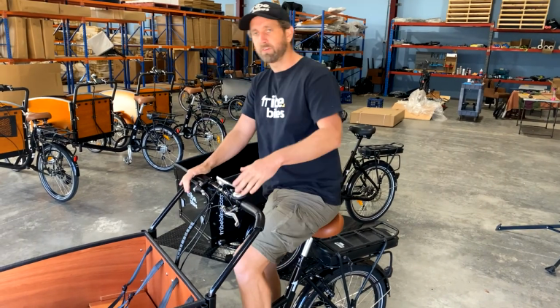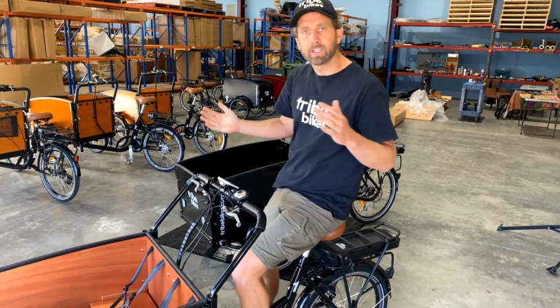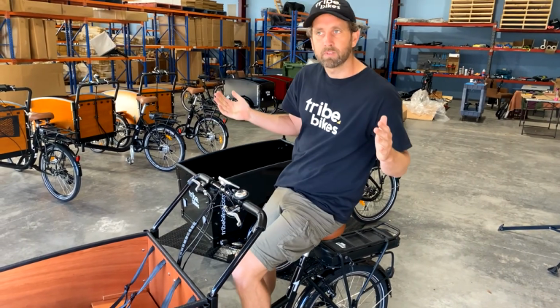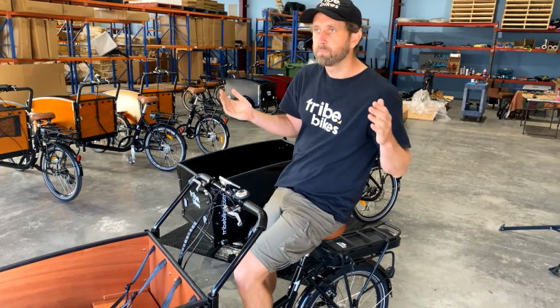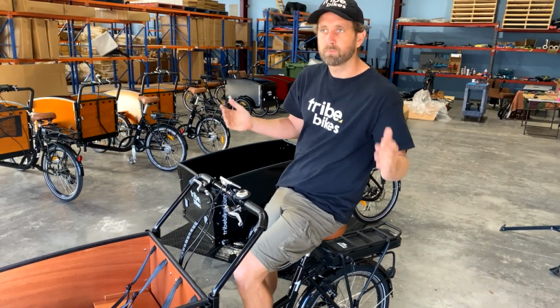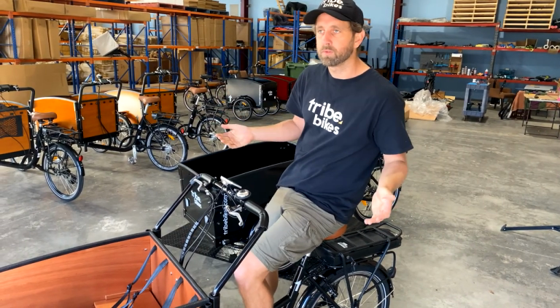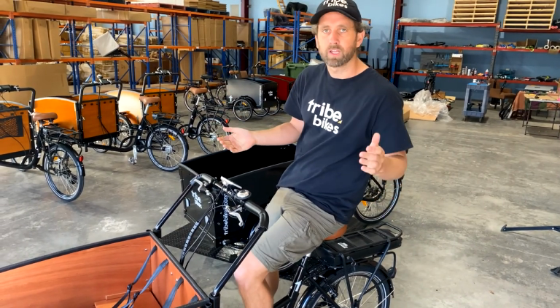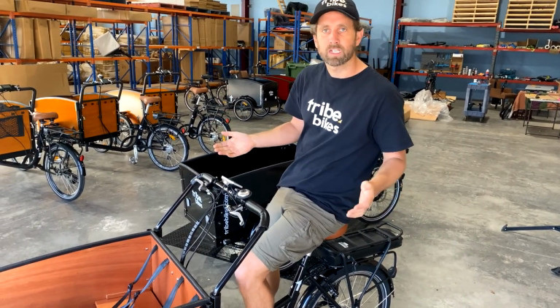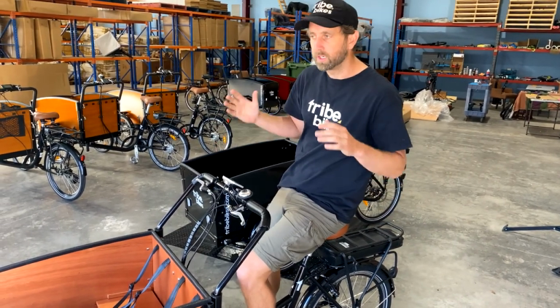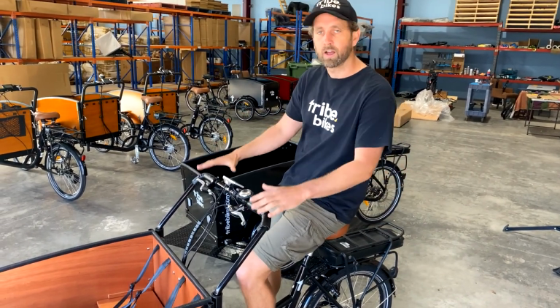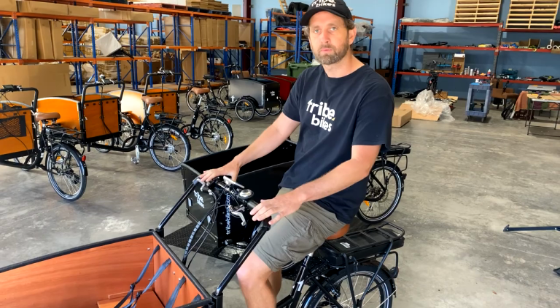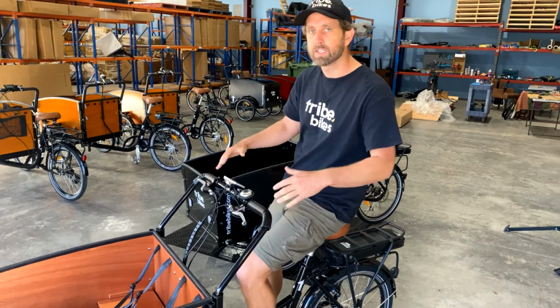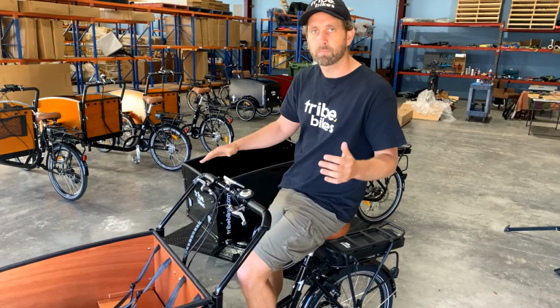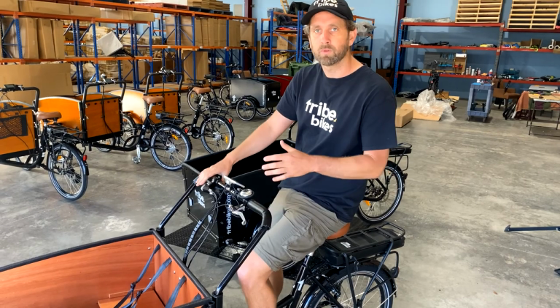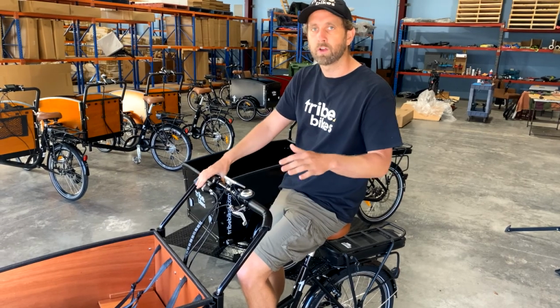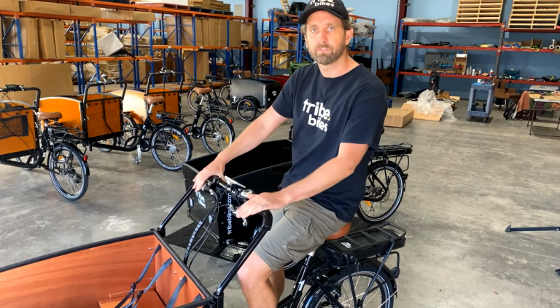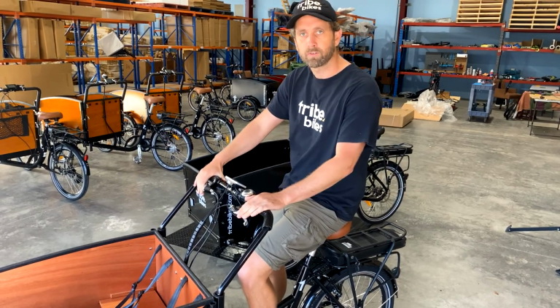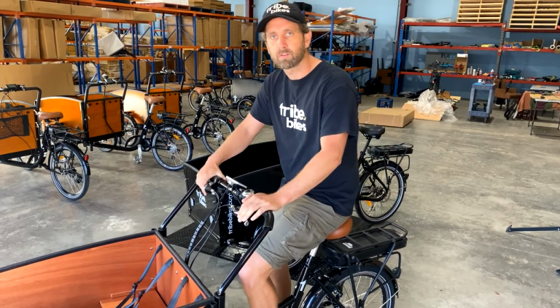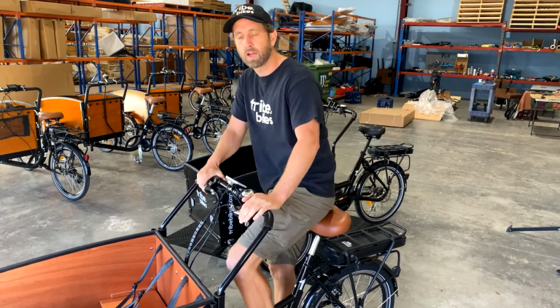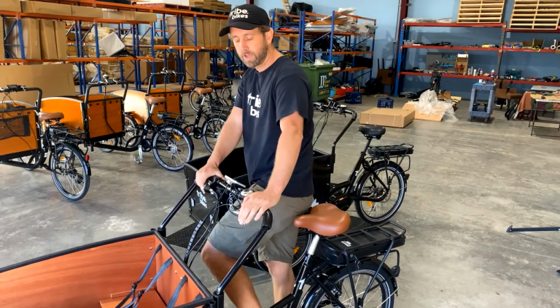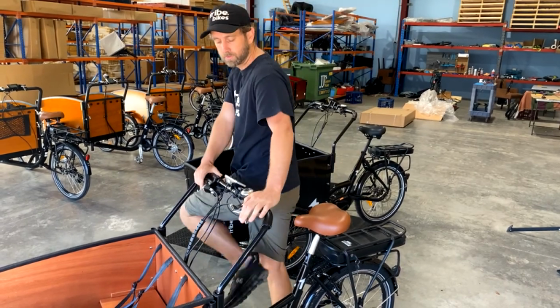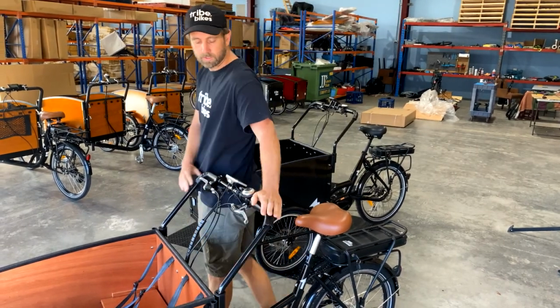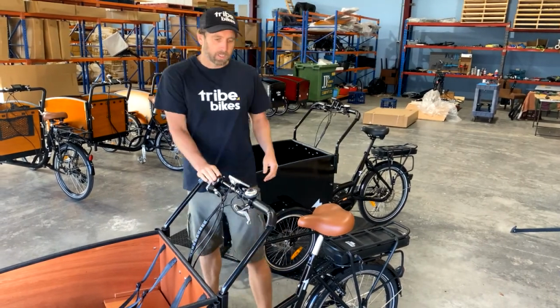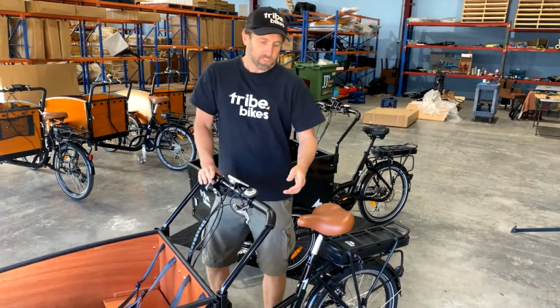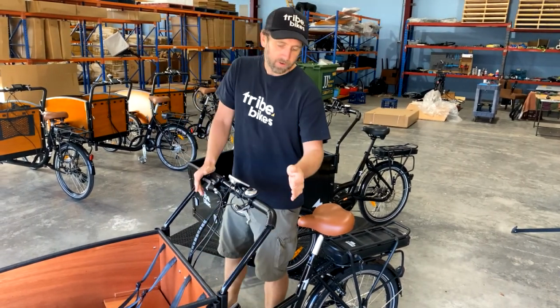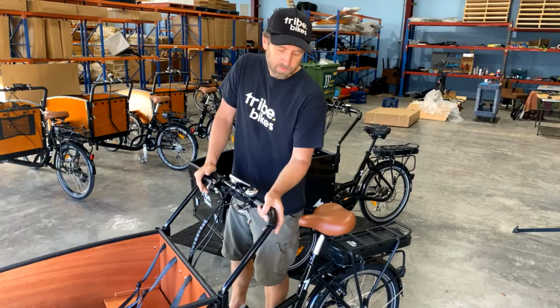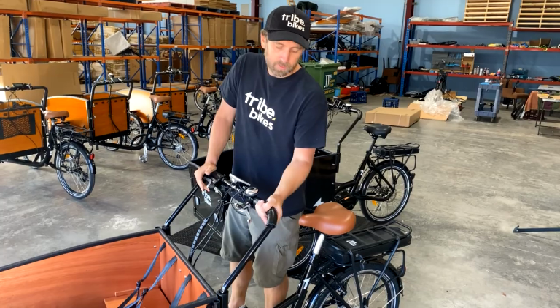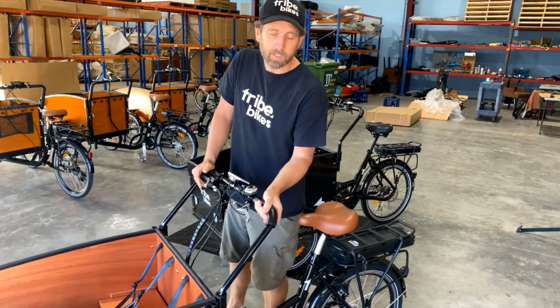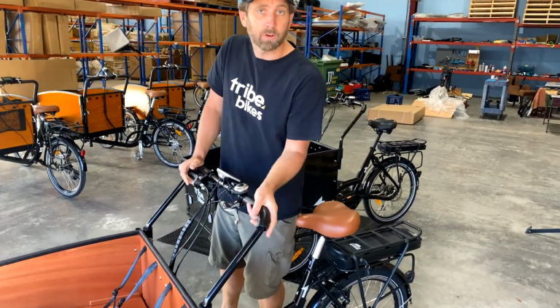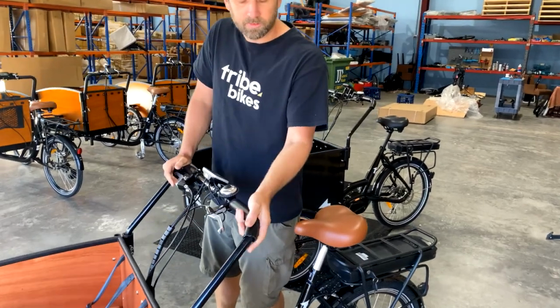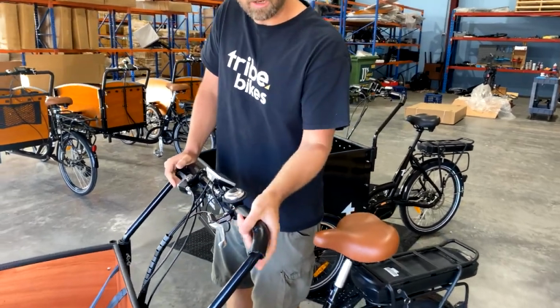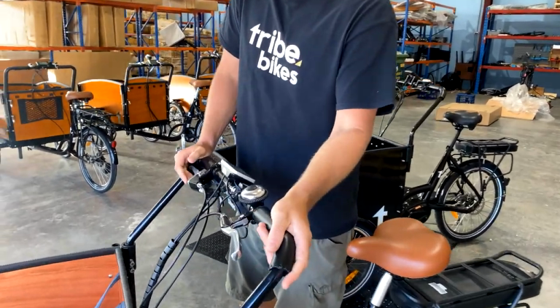We're finding that people well over six foot are comfortable on this and people in the low five foots are also very comfortable. You can also see we've got some leather handlebar grips.